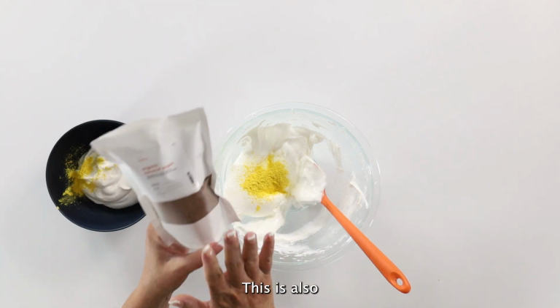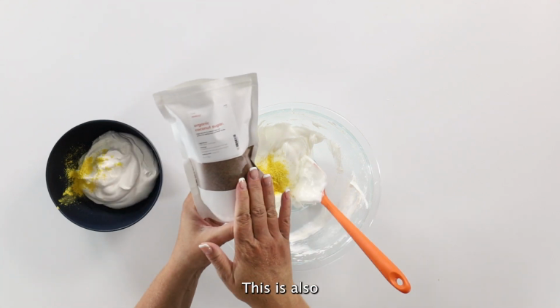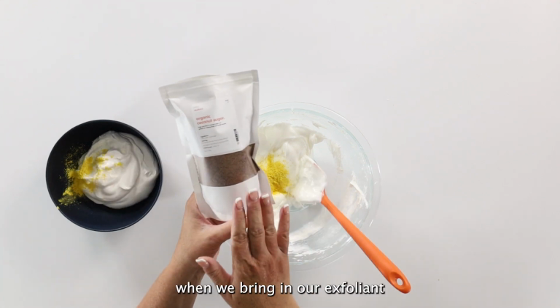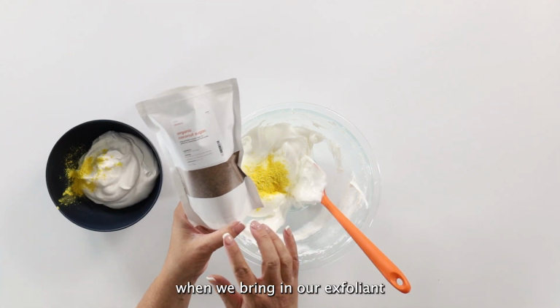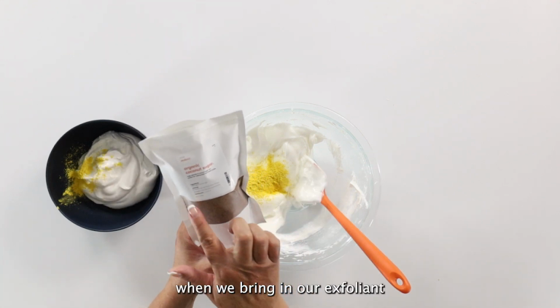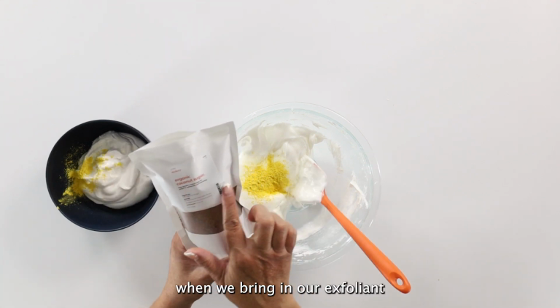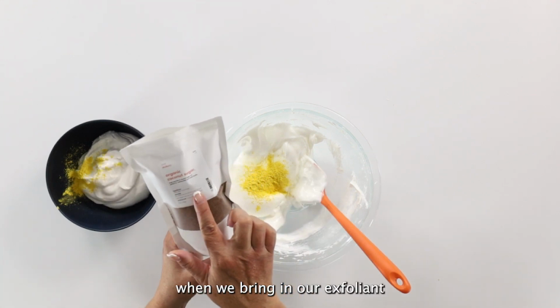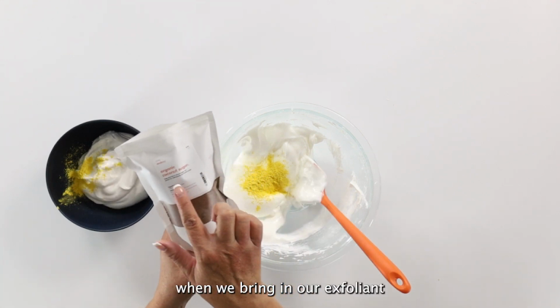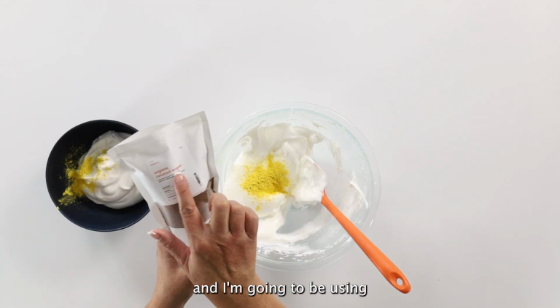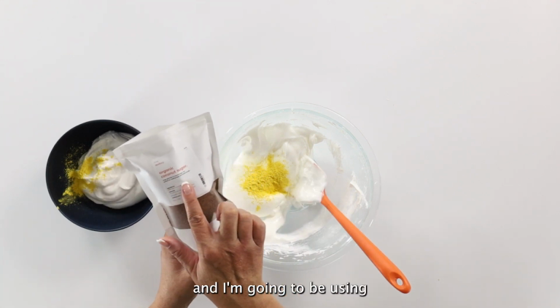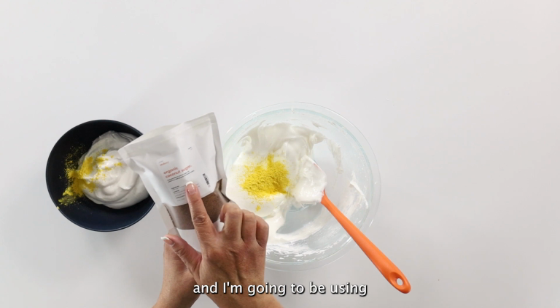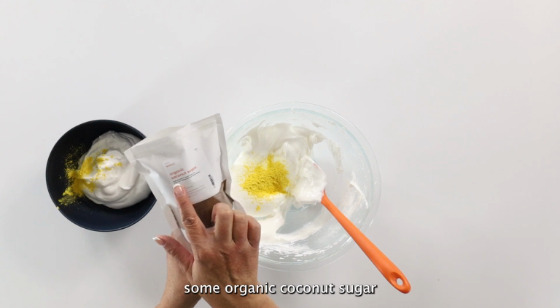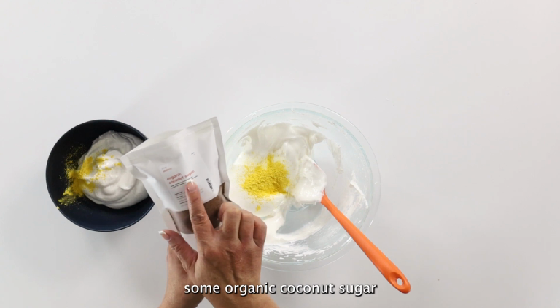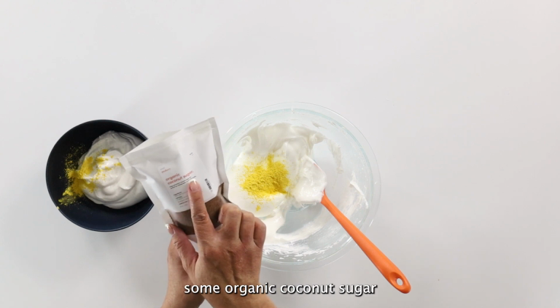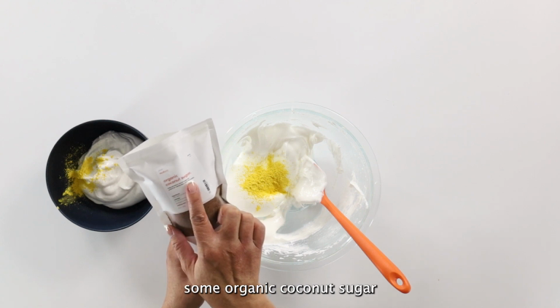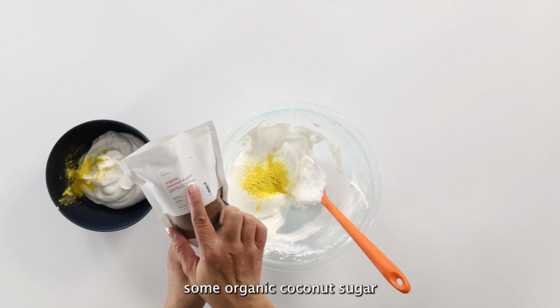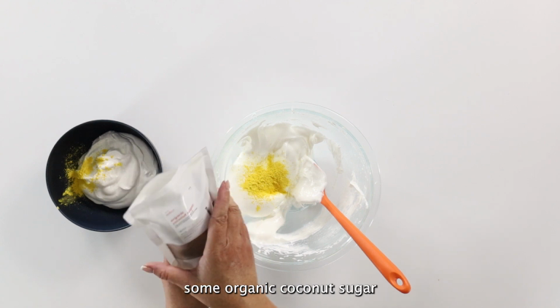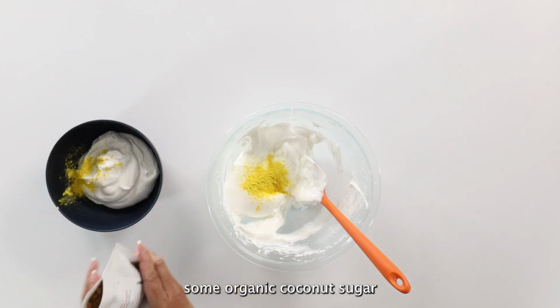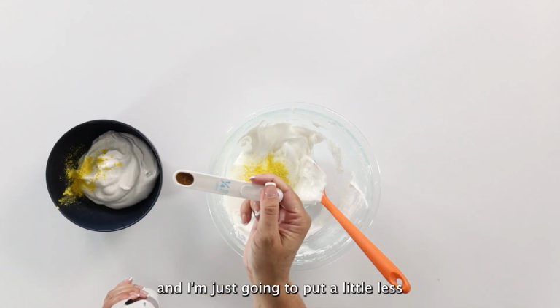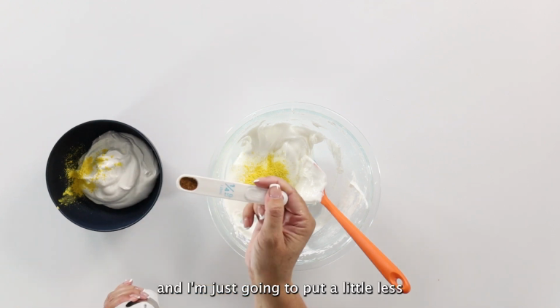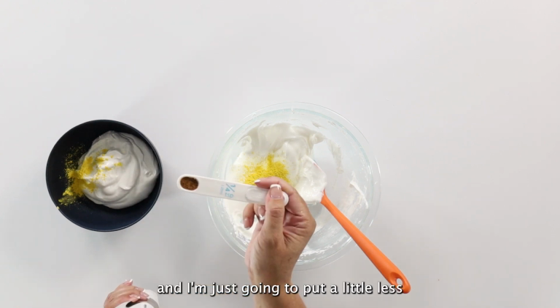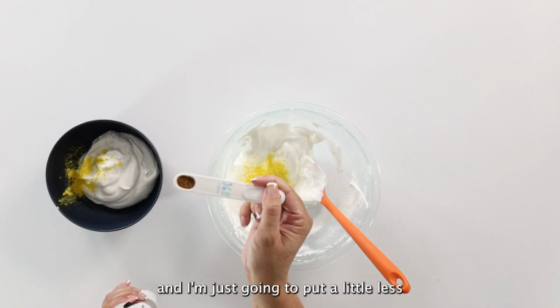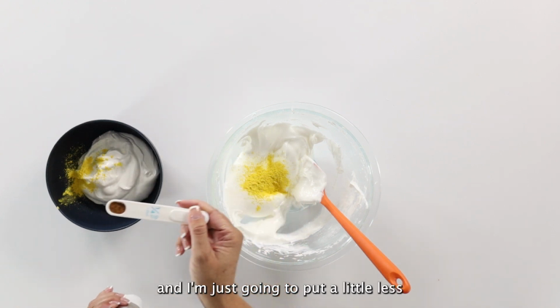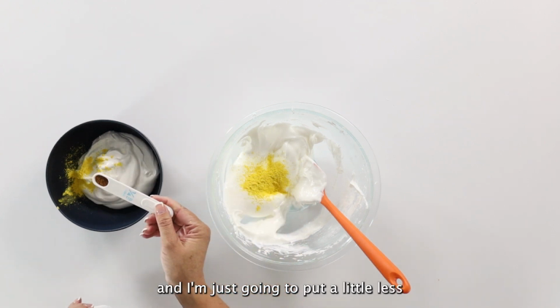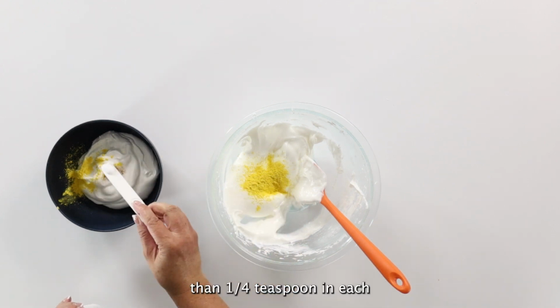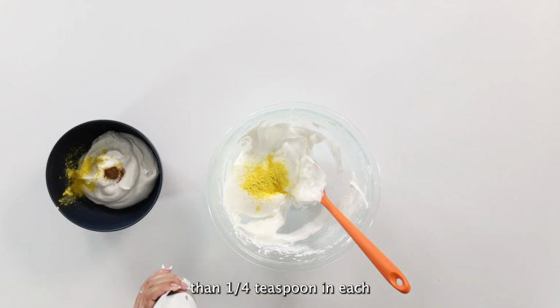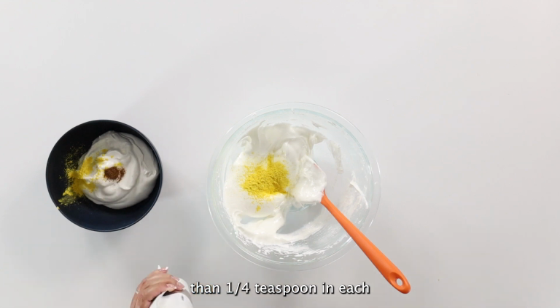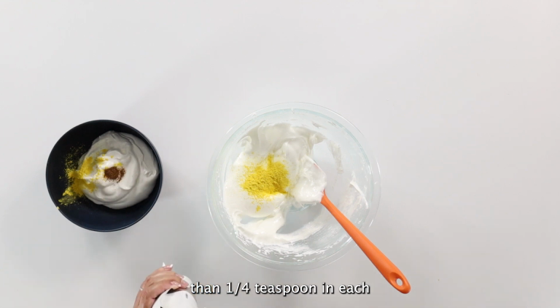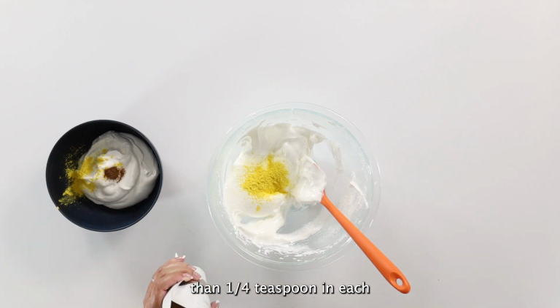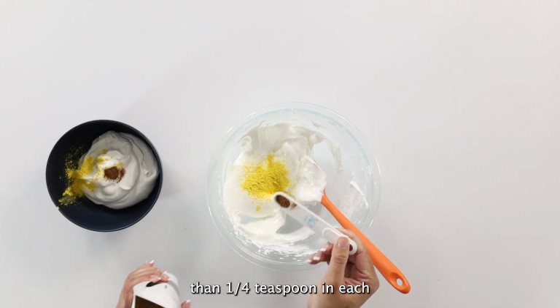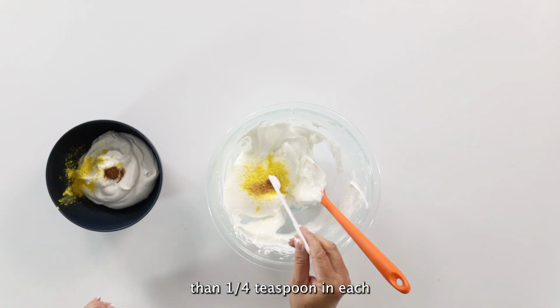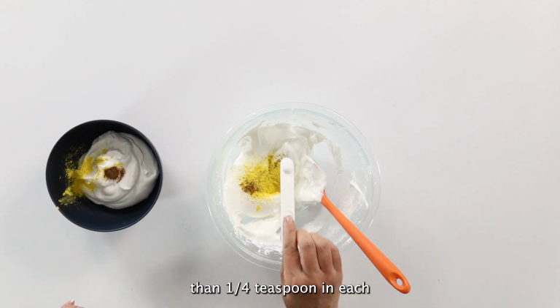This is also when we bring in our exfoliant. I'm going to be using some organic coconut sugar and I'm just going to put a little less than a quarter teaspoon in each bowl.